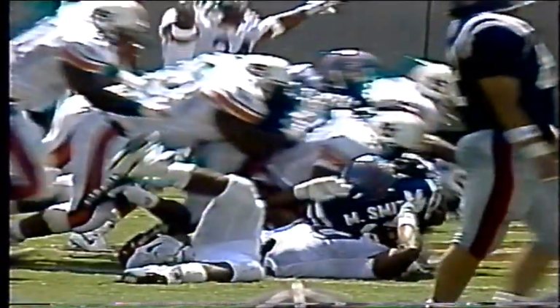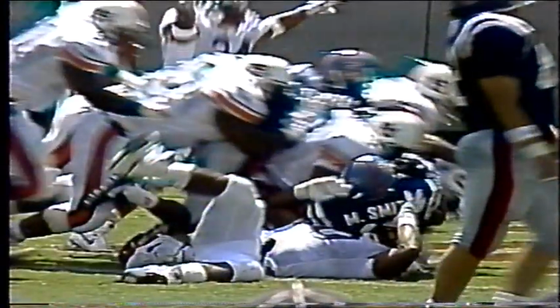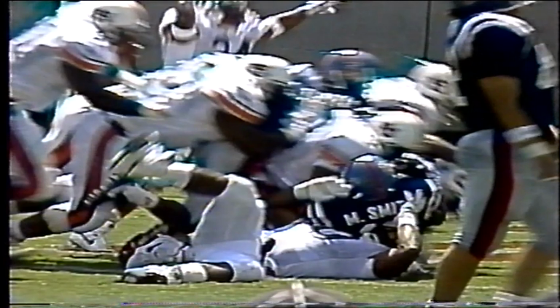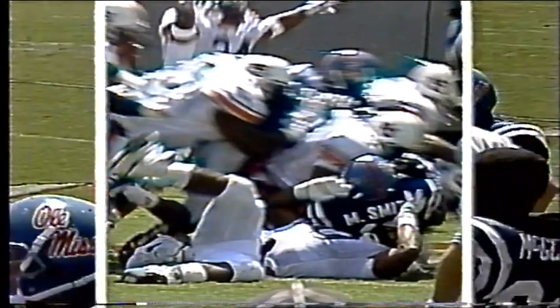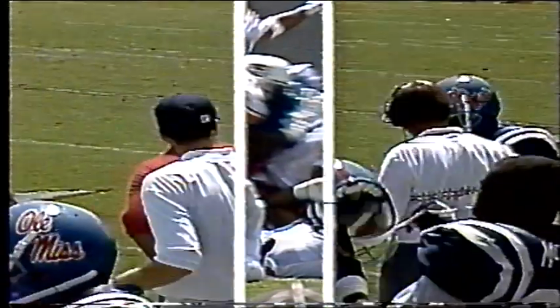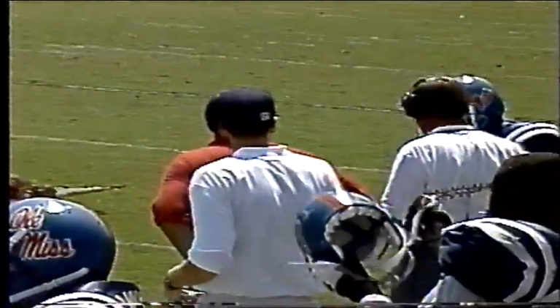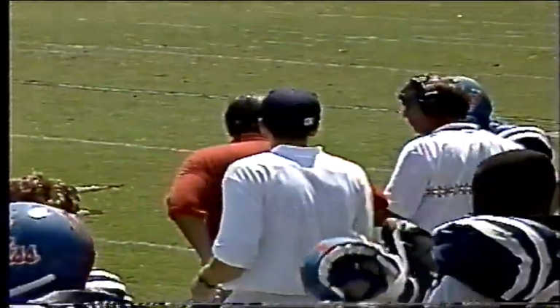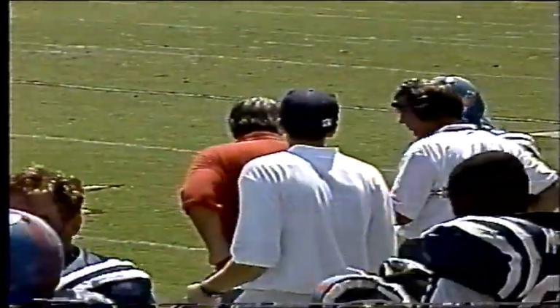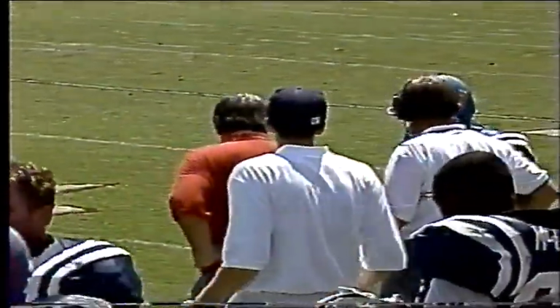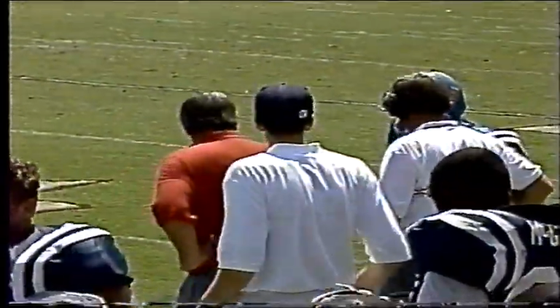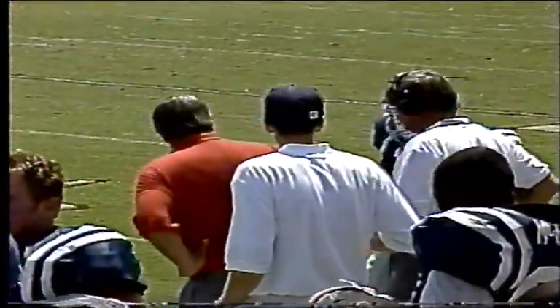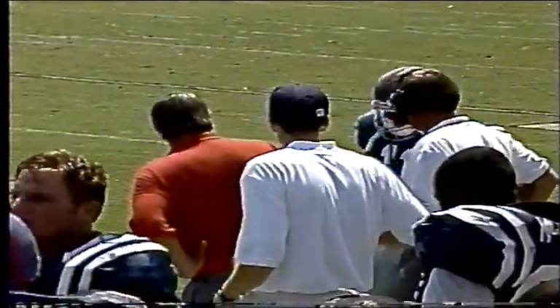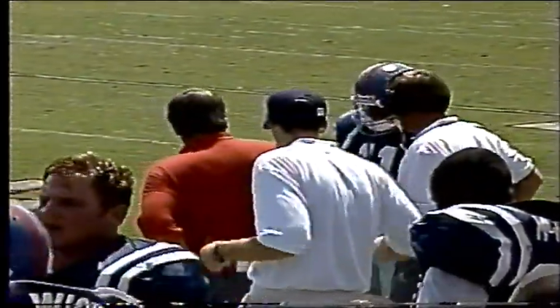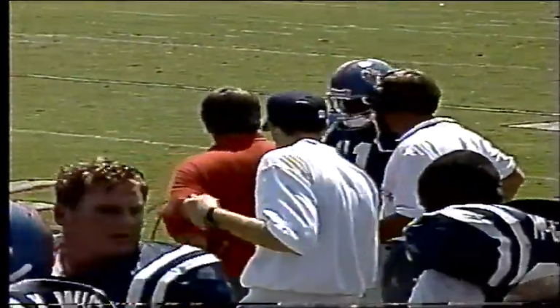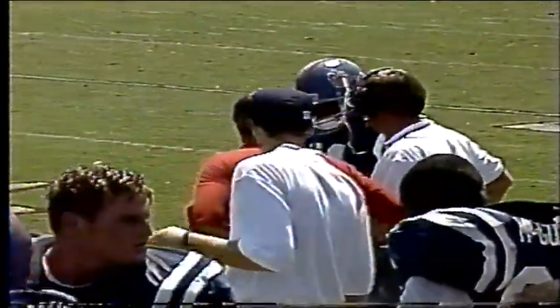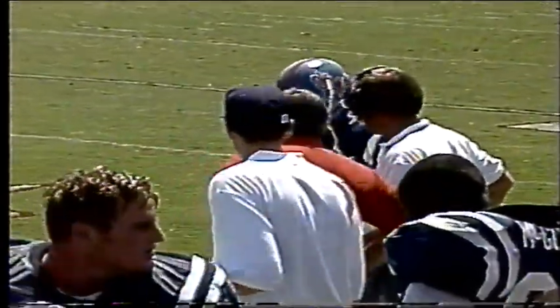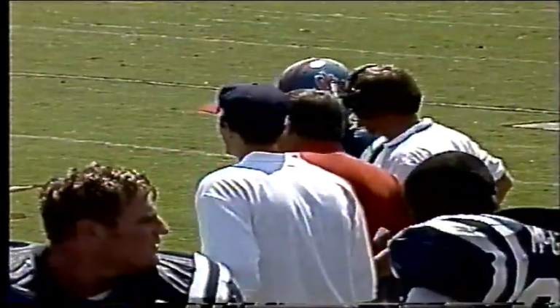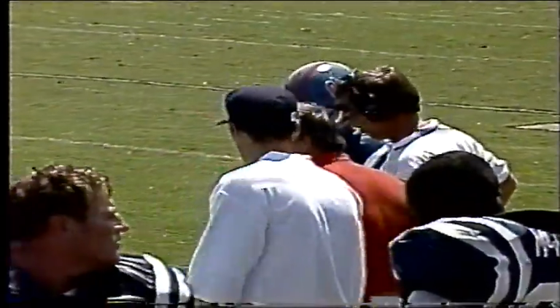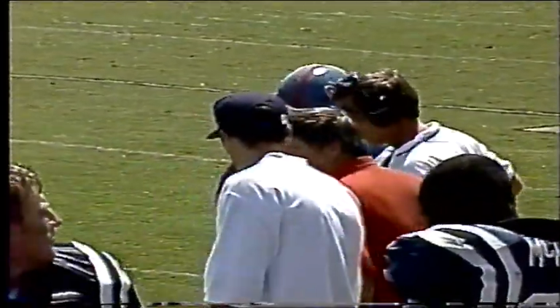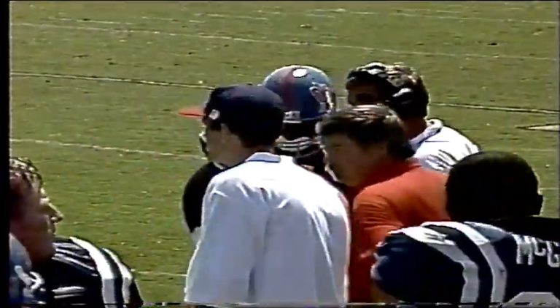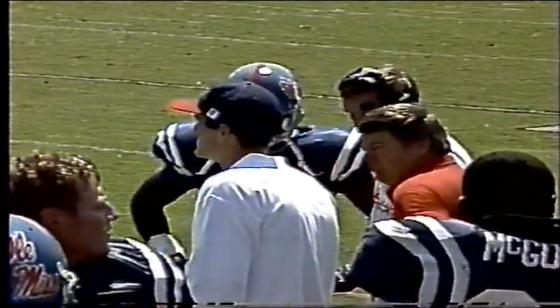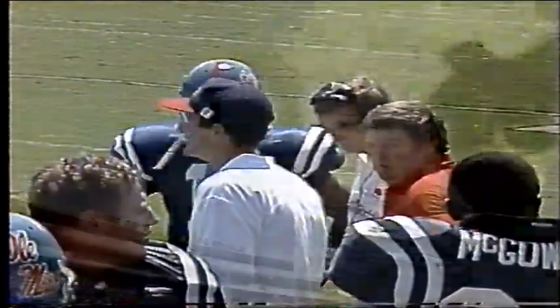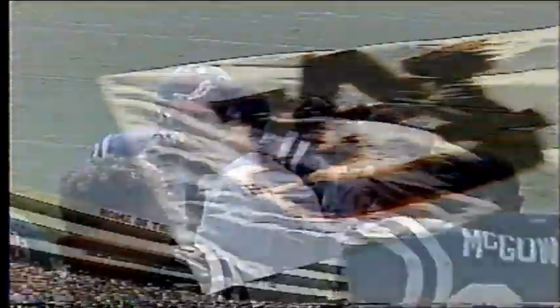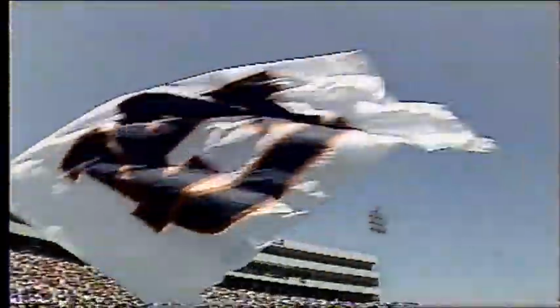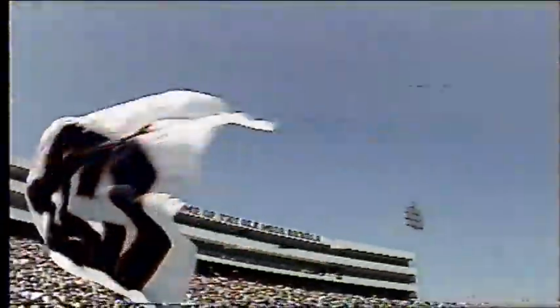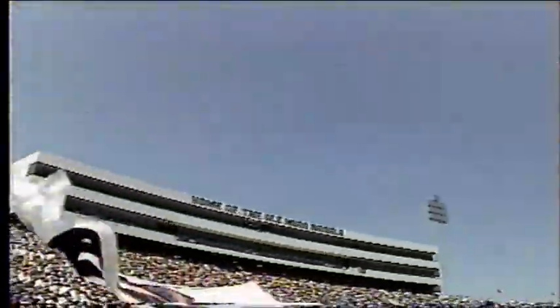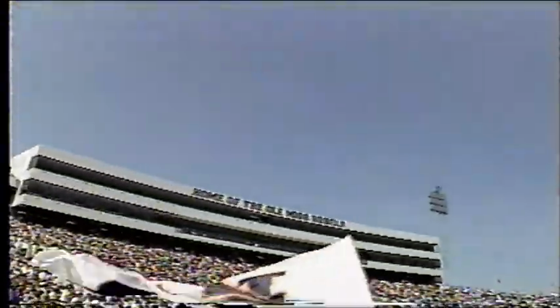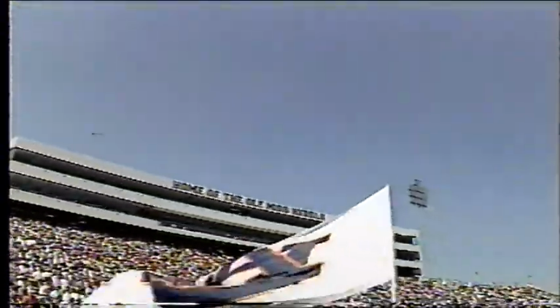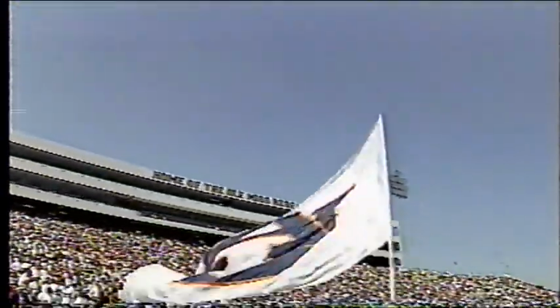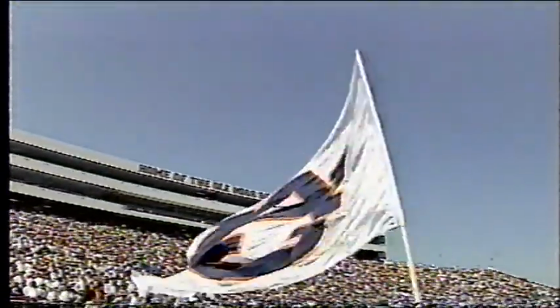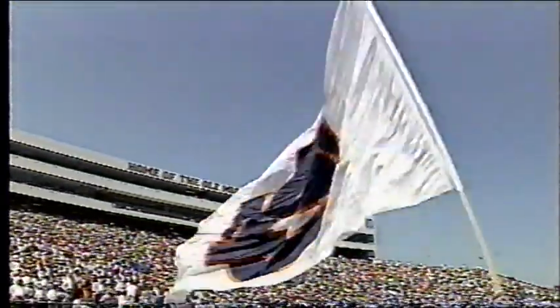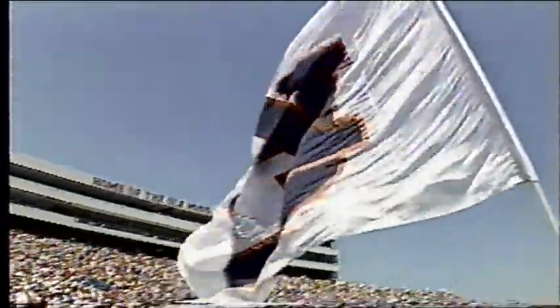Dale McGee got the first hand on him, and then it was Harris coming in to finish him off. It's an Auburn safety, and it's 16-3 with a minute 16 to go.